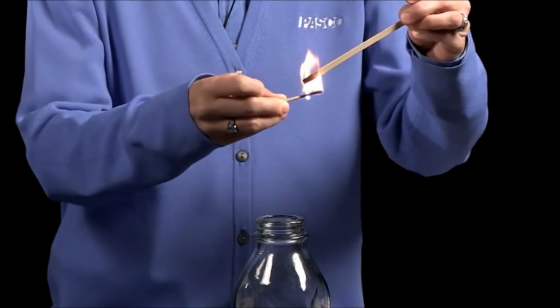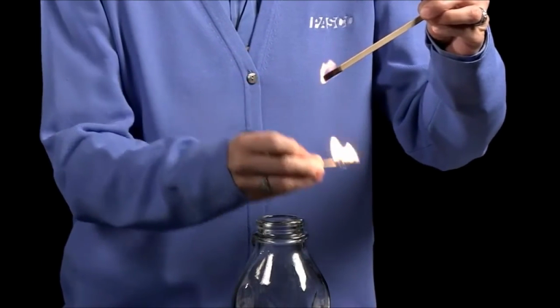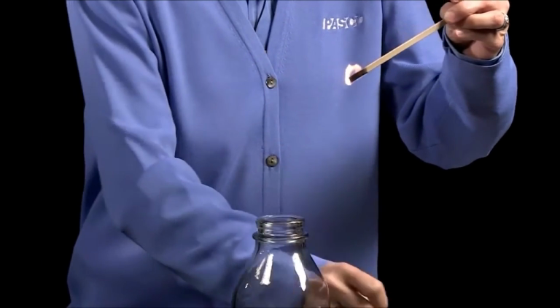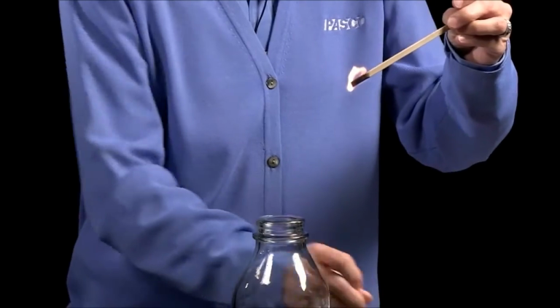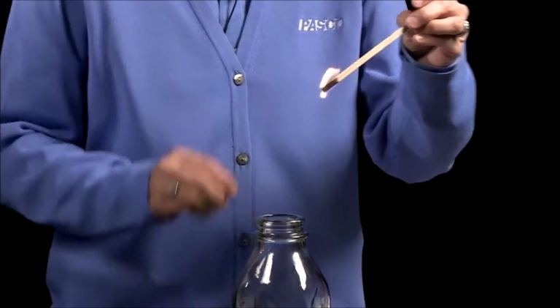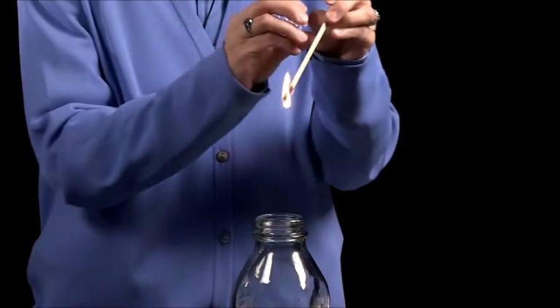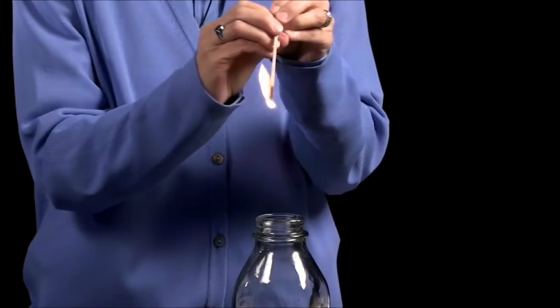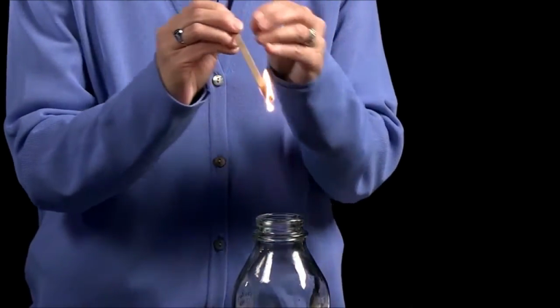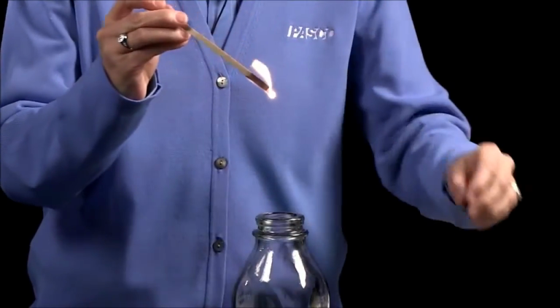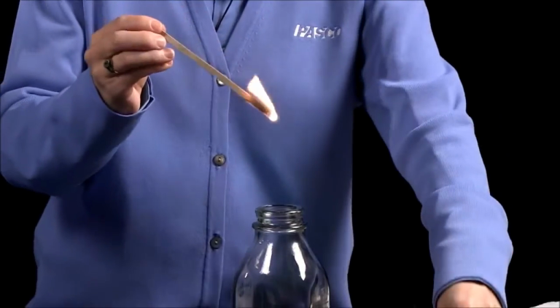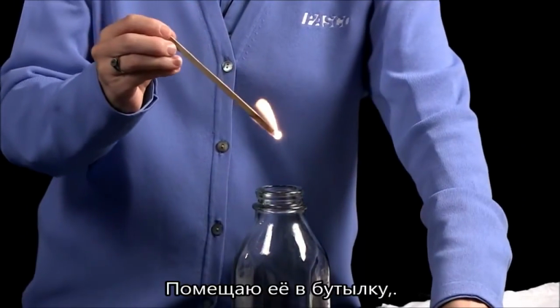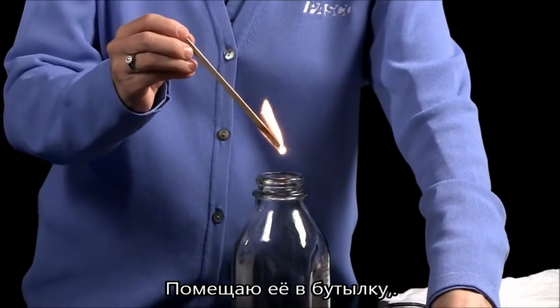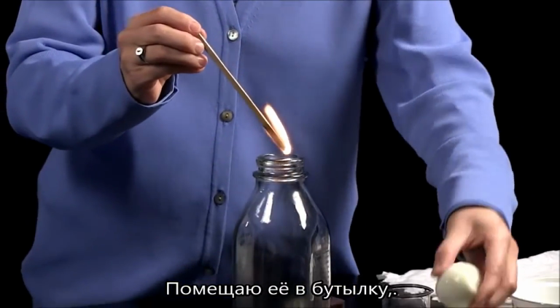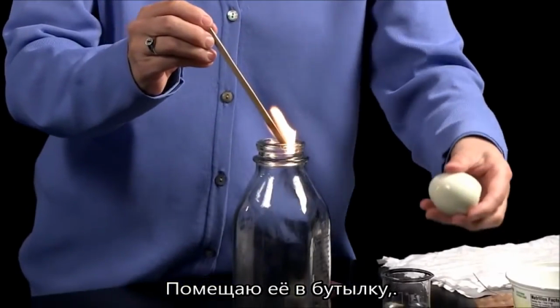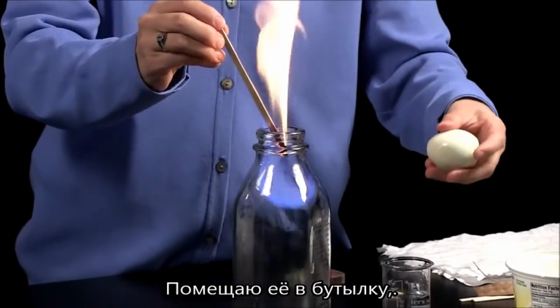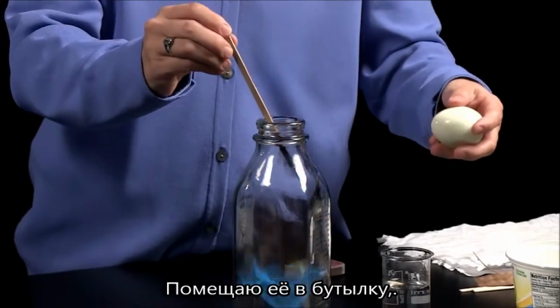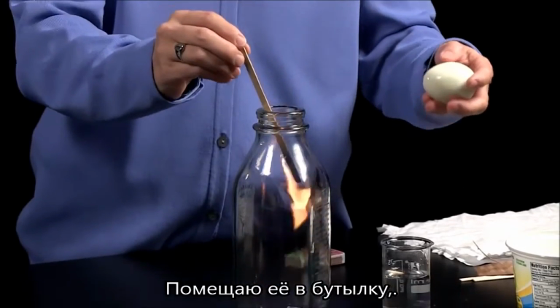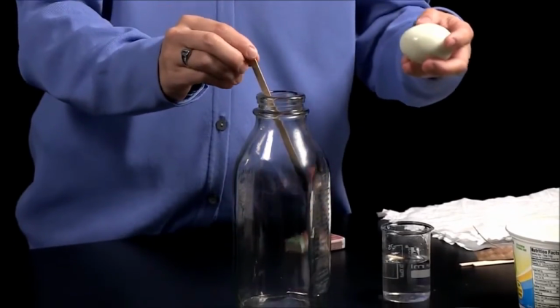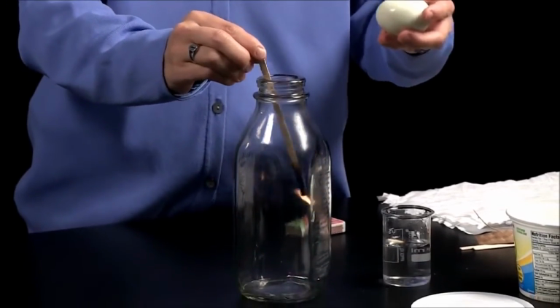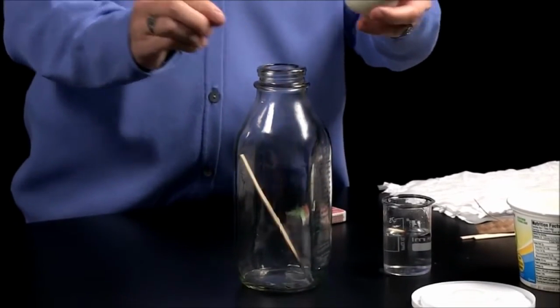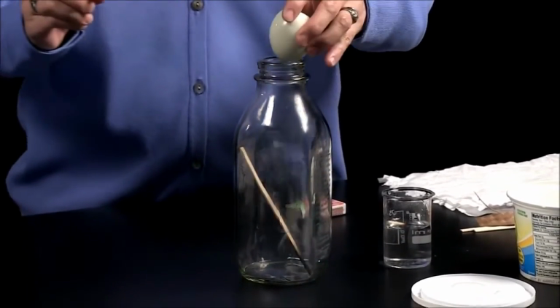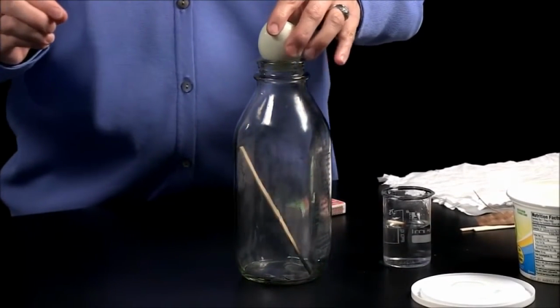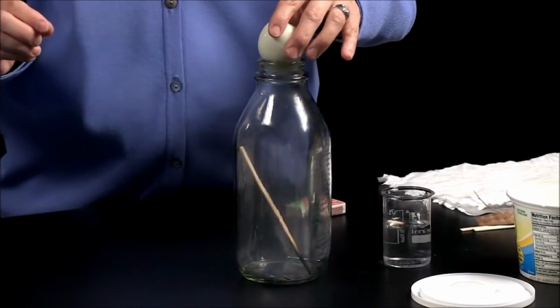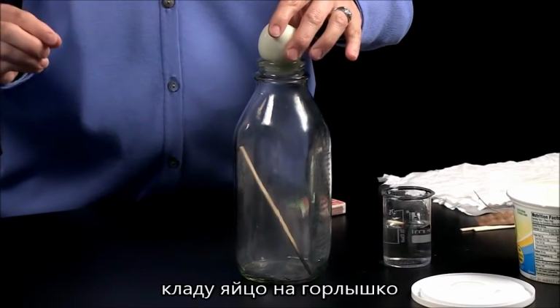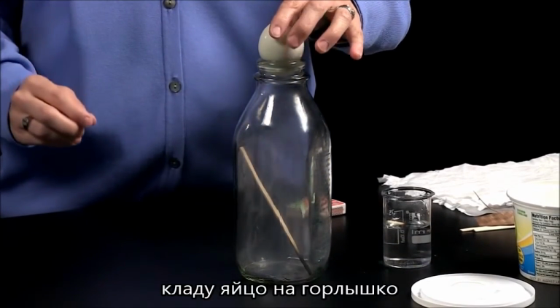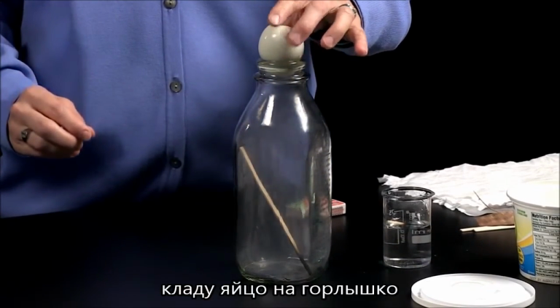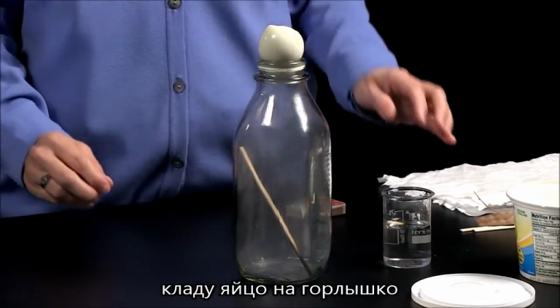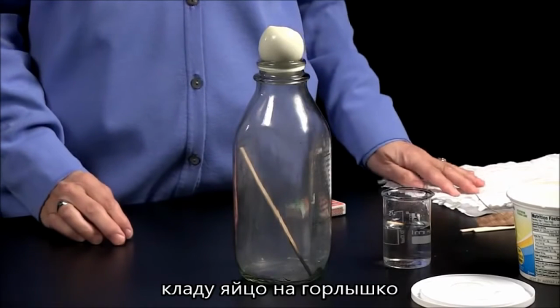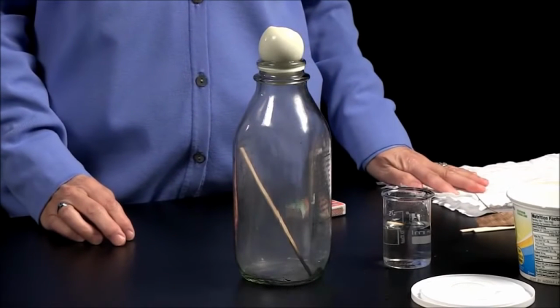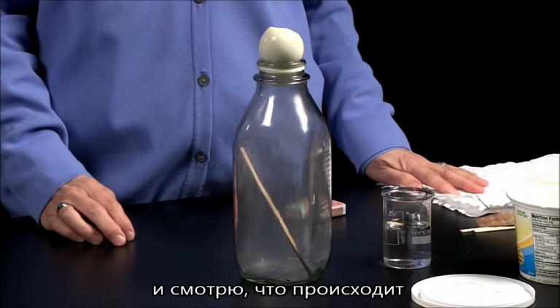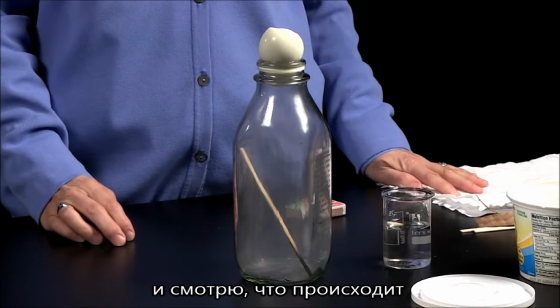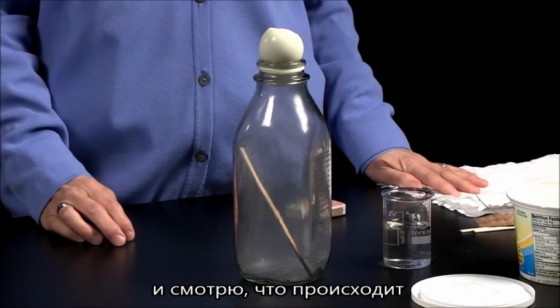All right, and I'll set this down into the bottle, put the egg on top, and just see what happens.